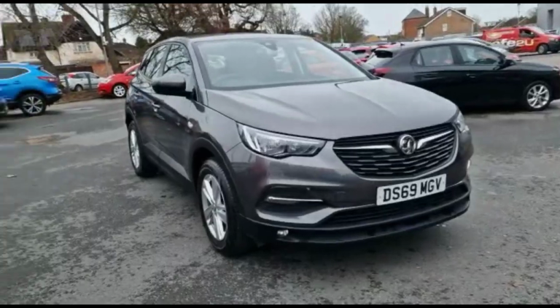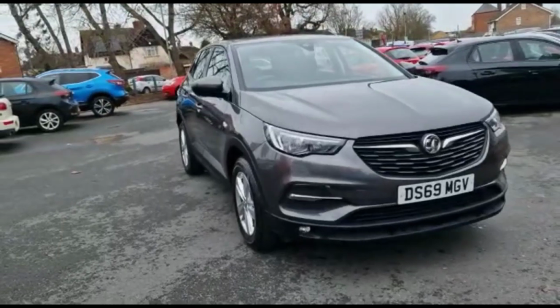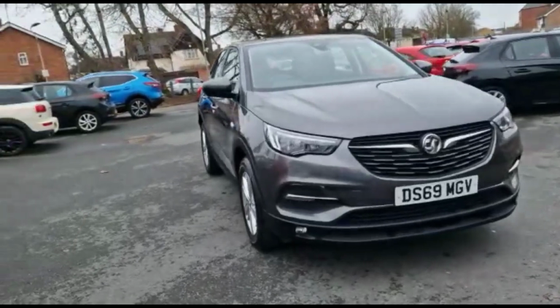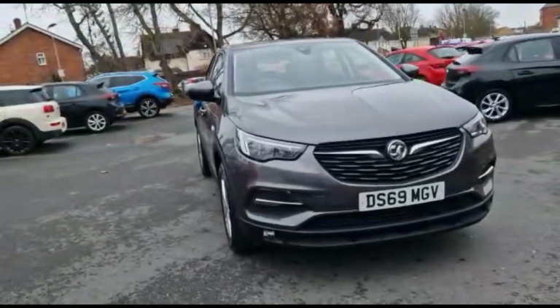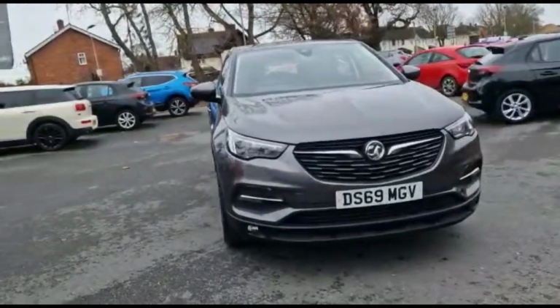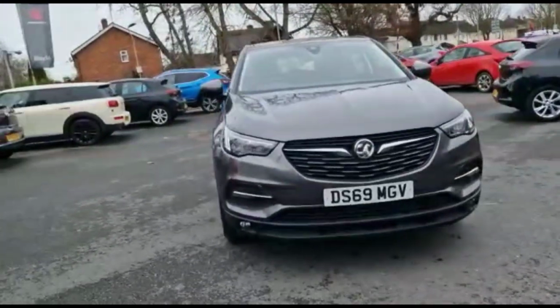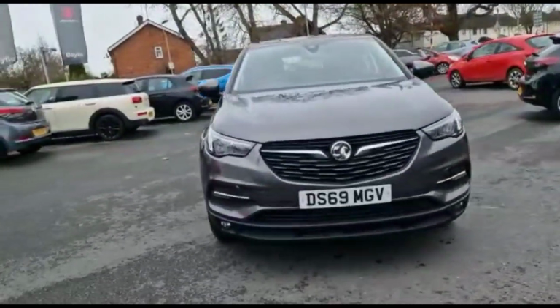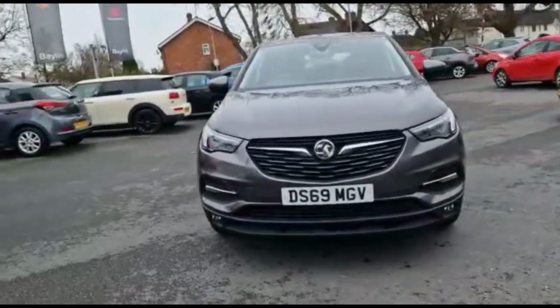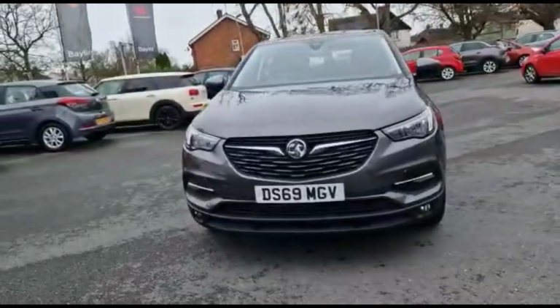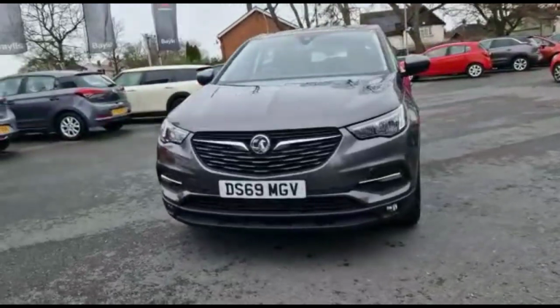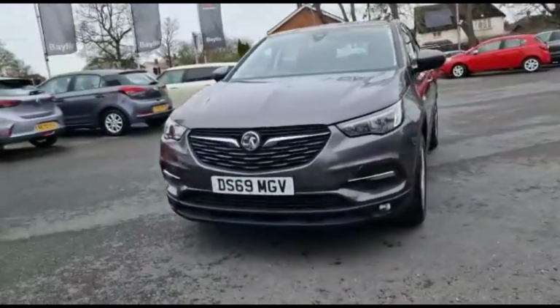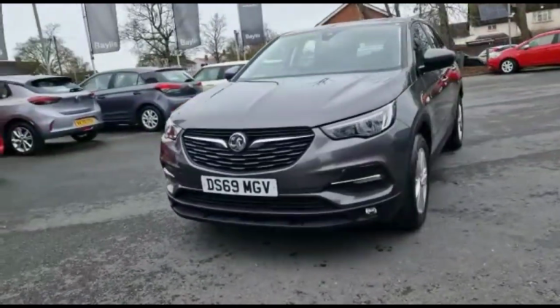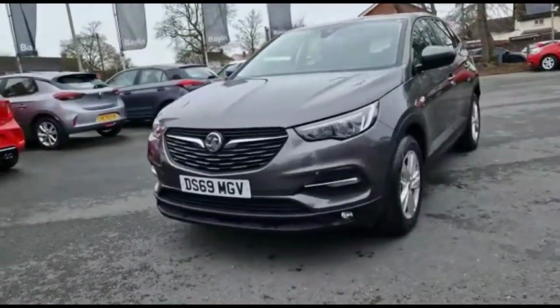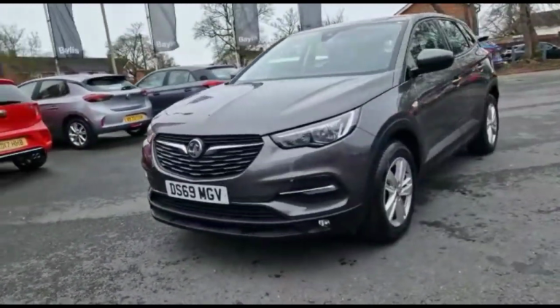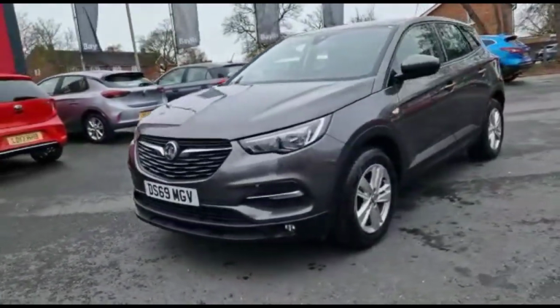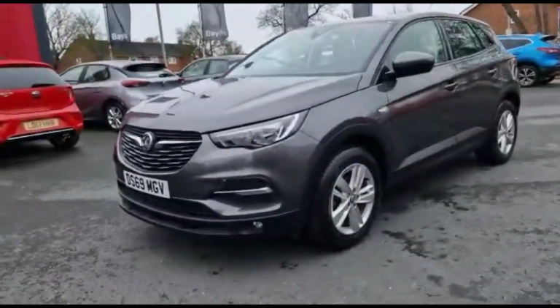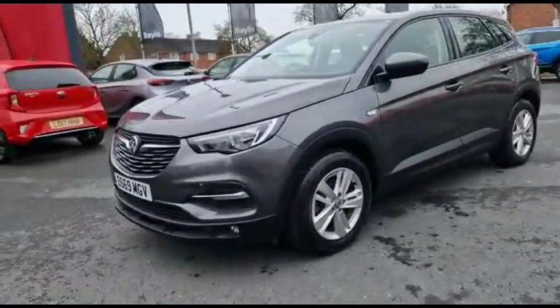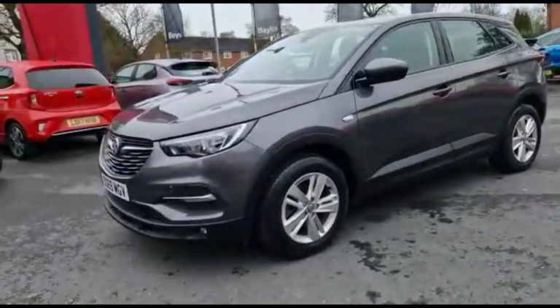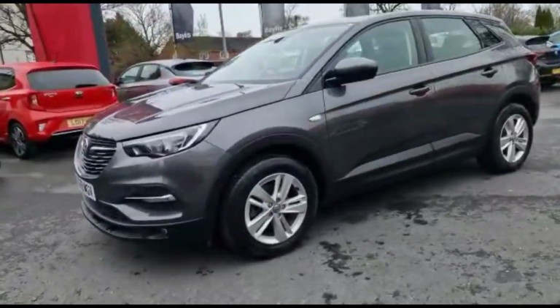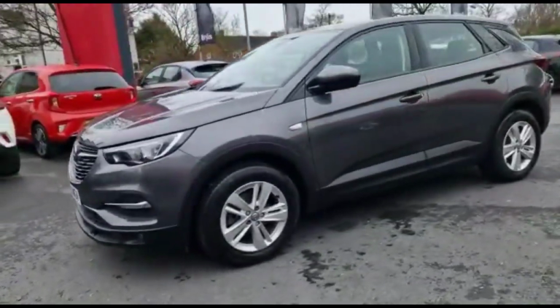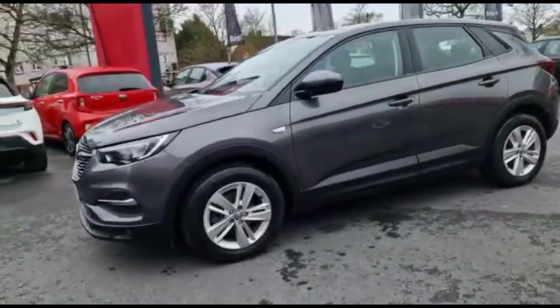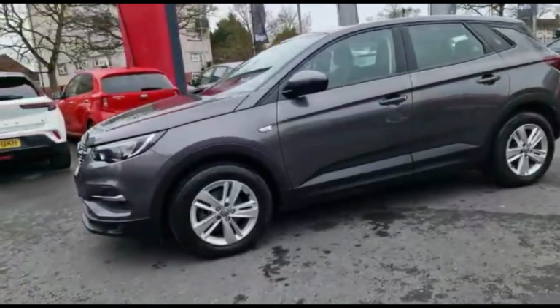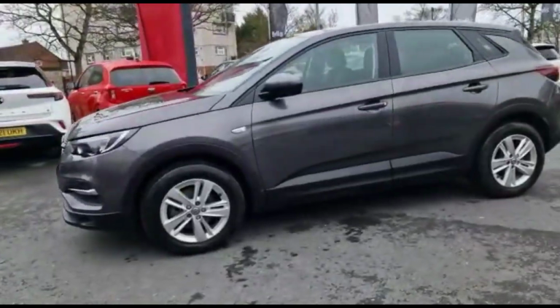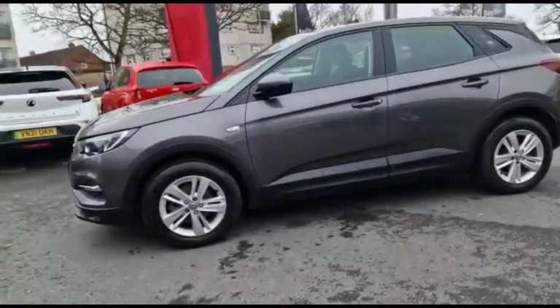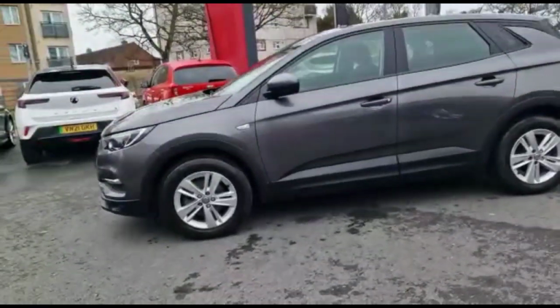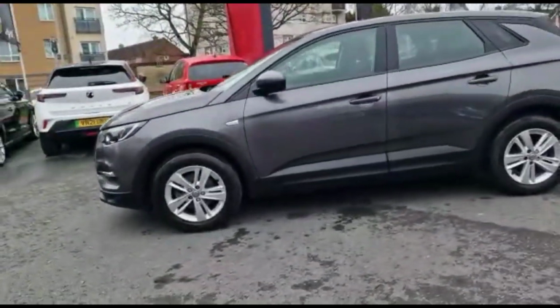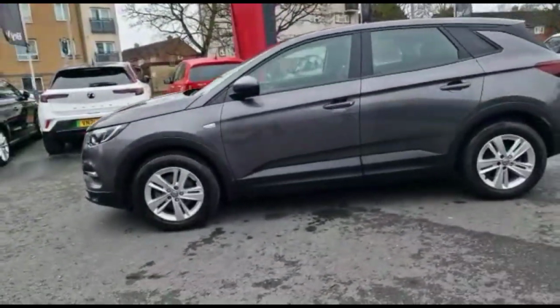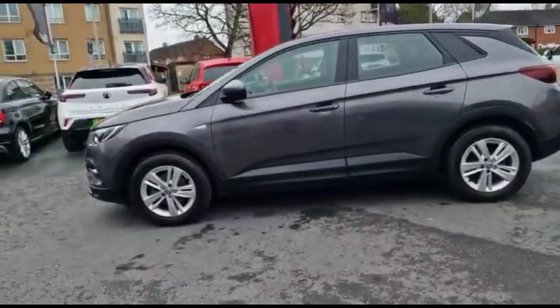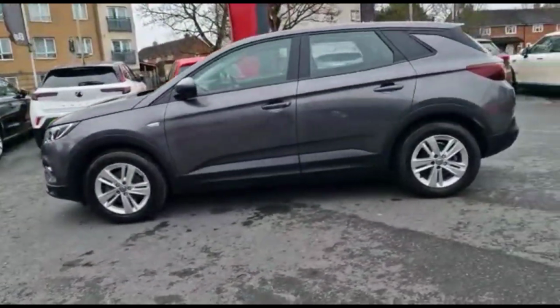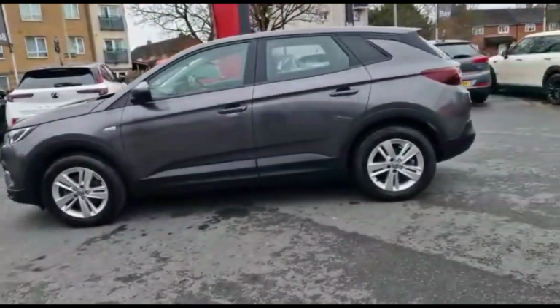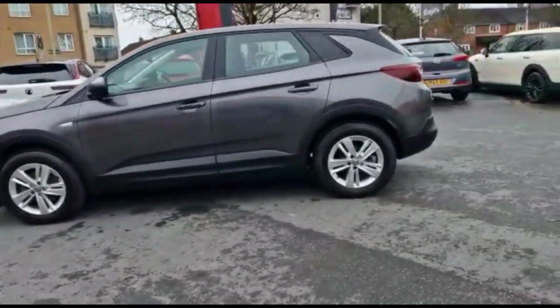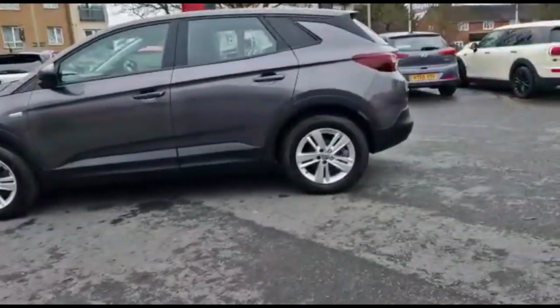Hello and welcome to Baylis Vauxhall. Today we're viewing a Vauxhall Grandland X 1.2 Turbo SE. This vehicle has covered 16,206 miles and is finished in grey. It also comes with a Baylis warranty, with the option to extend it to up to 36 months.